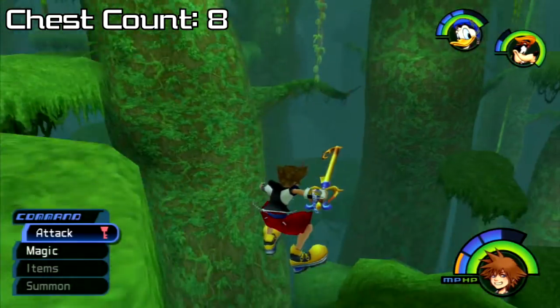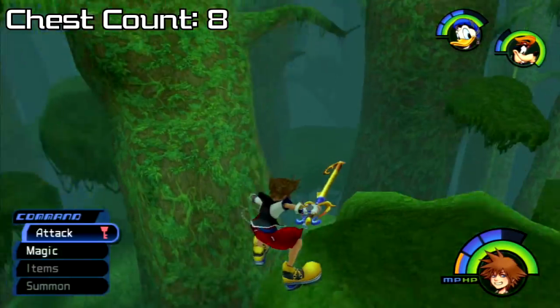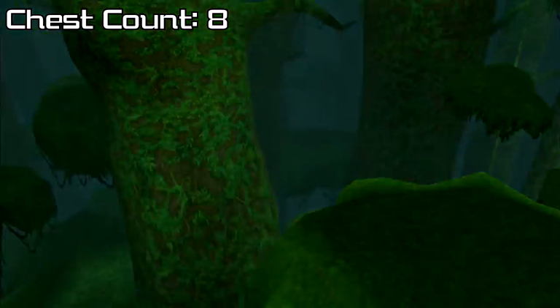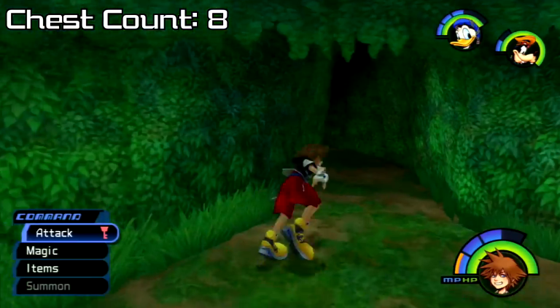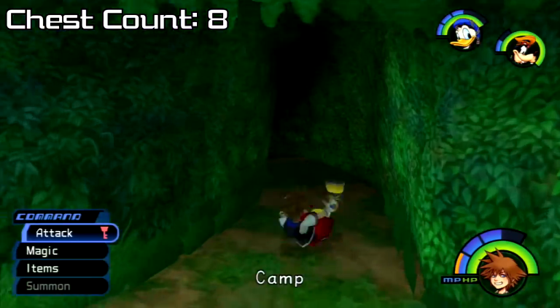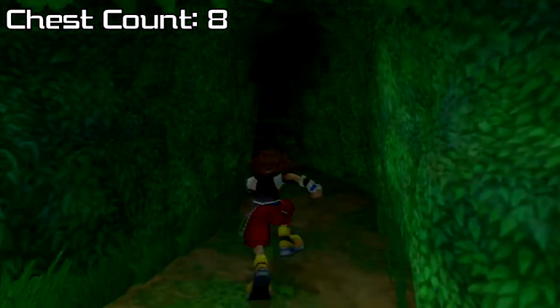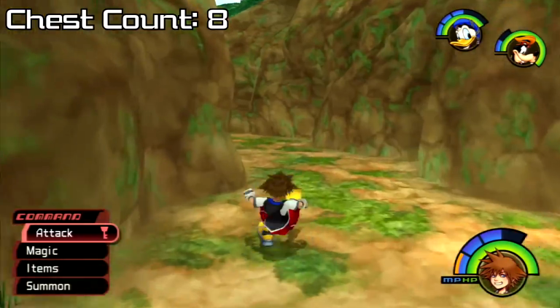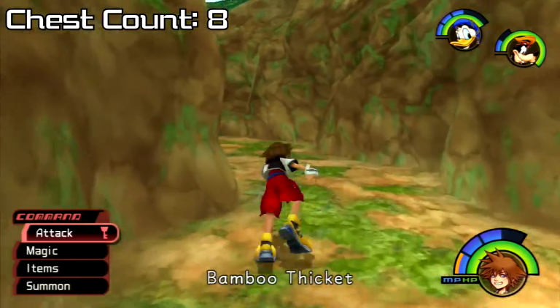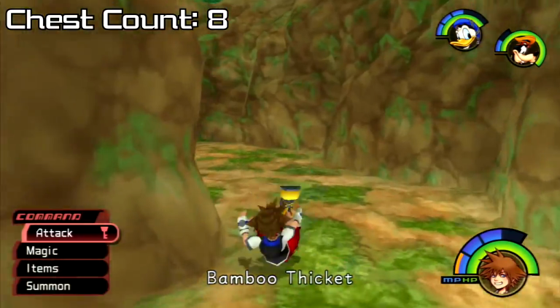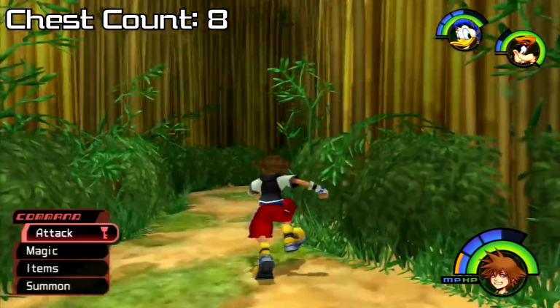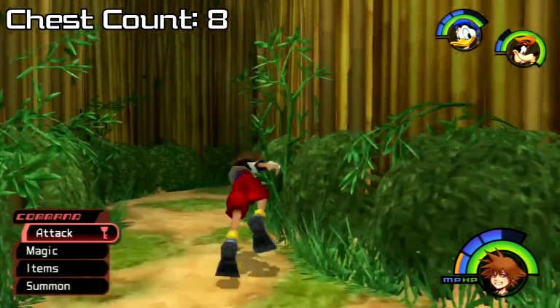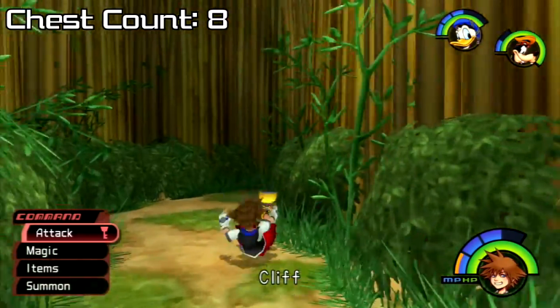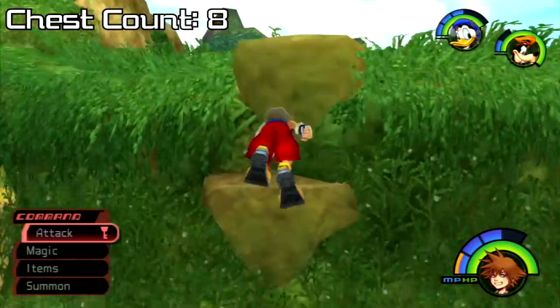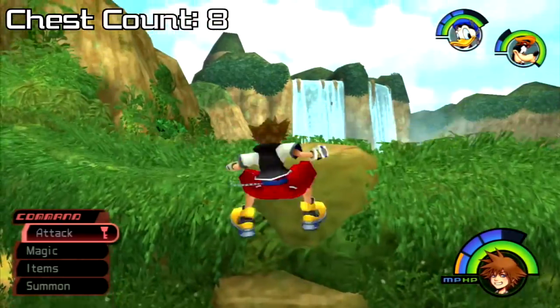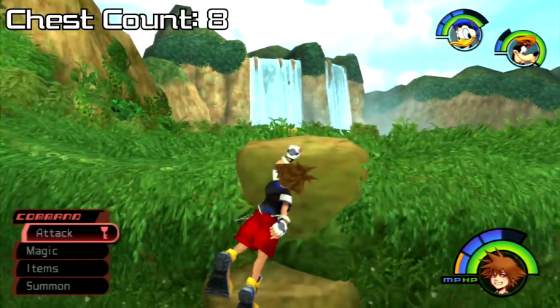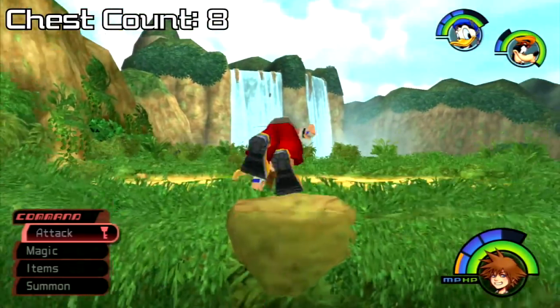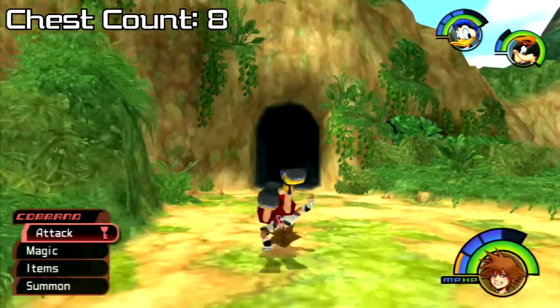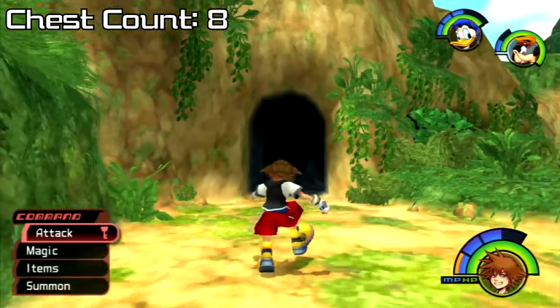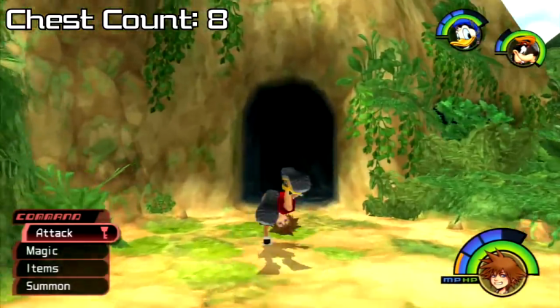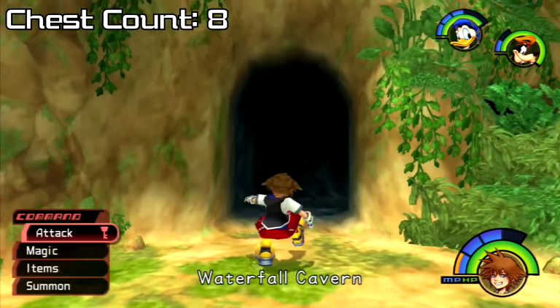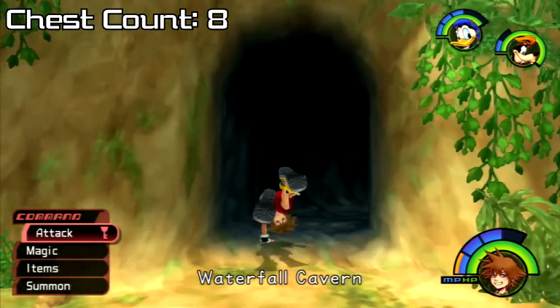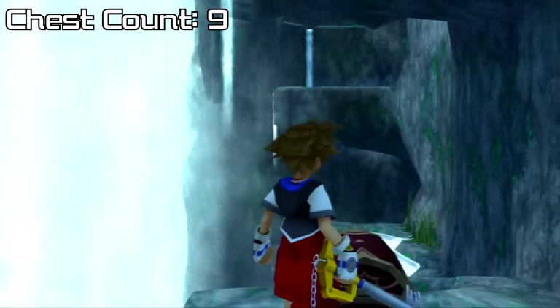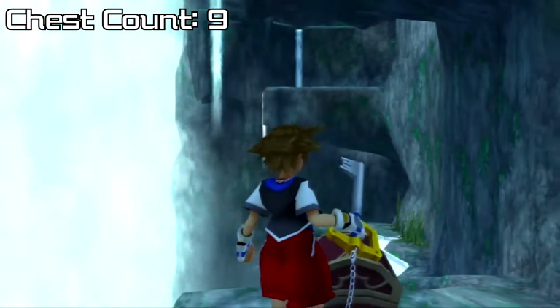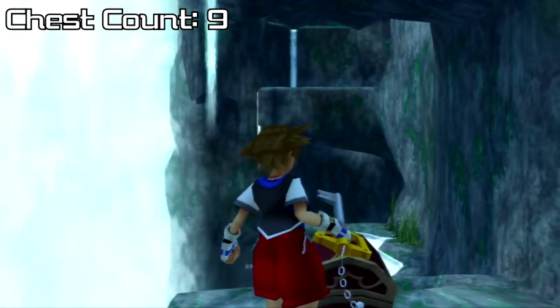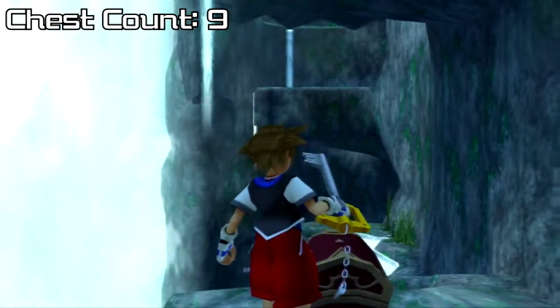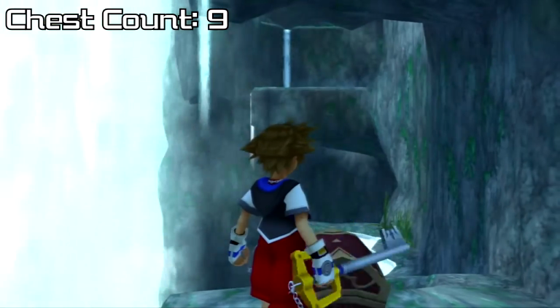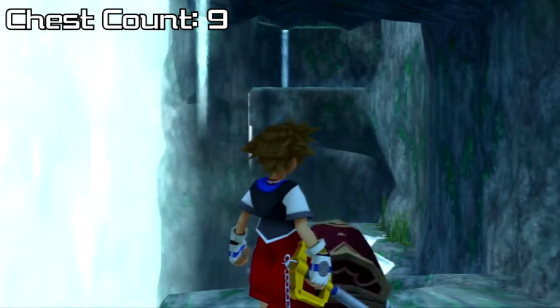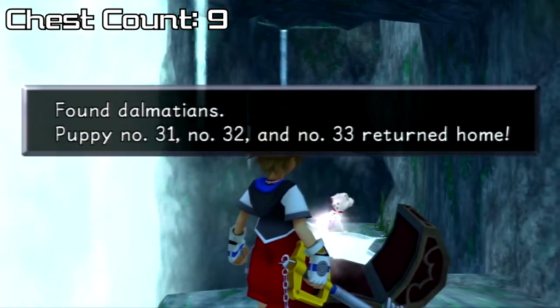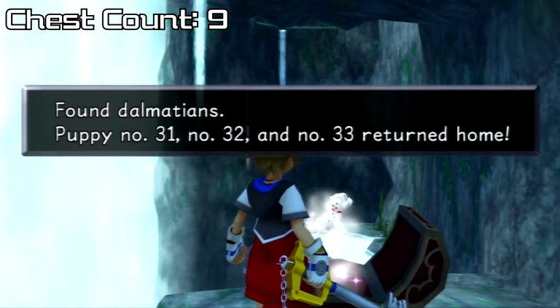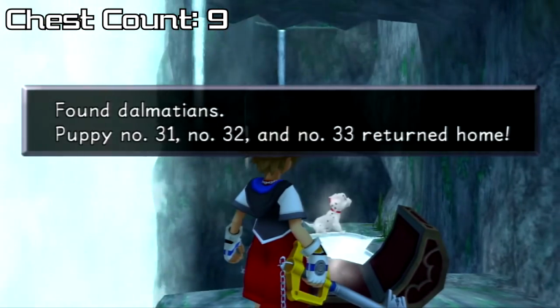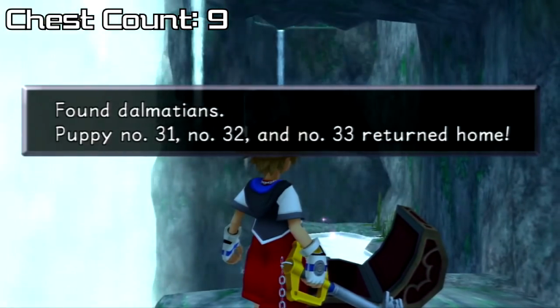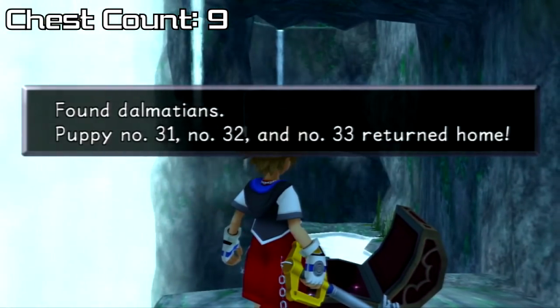Then we'll drop down, go back to the camp, go to the bamboo thicket, go to the cliff, jump up the far end and go into the waterfall caverns — on the second platform are Dalmatians 31, 32, and 33.